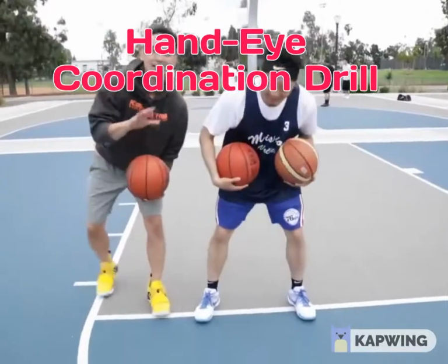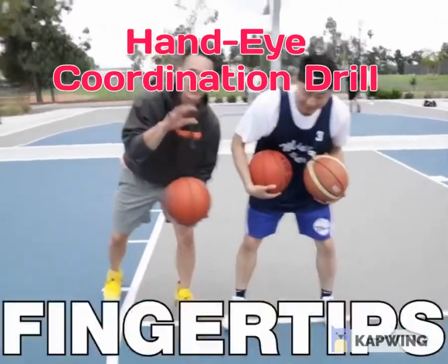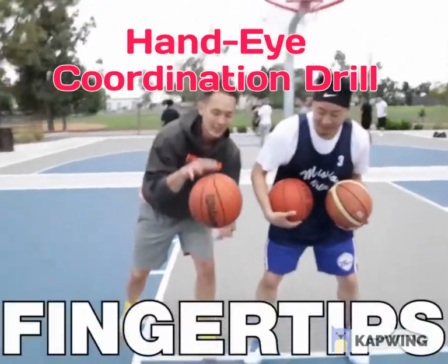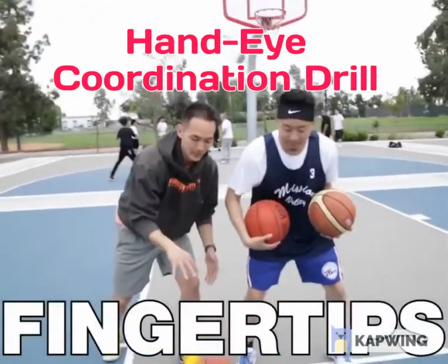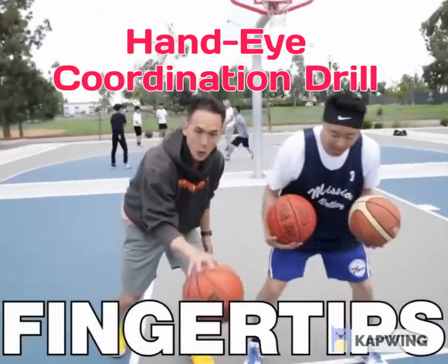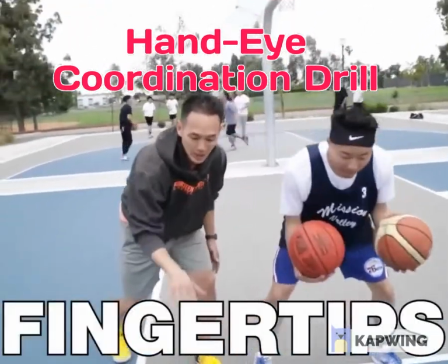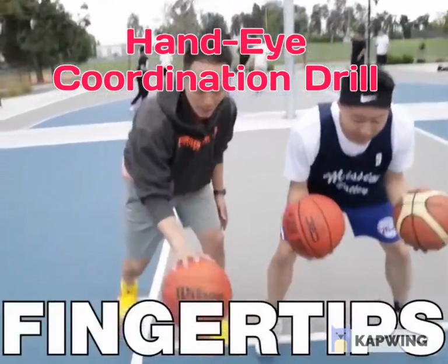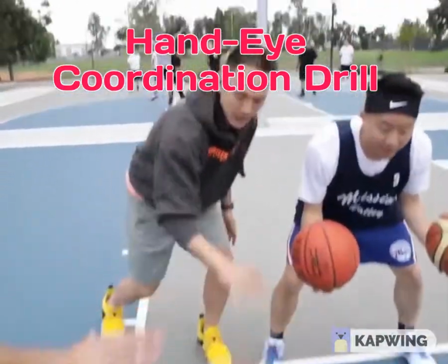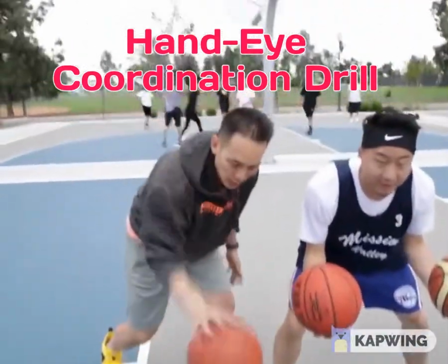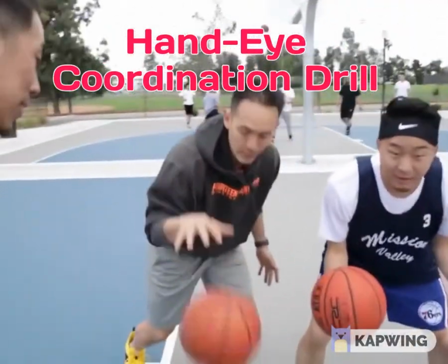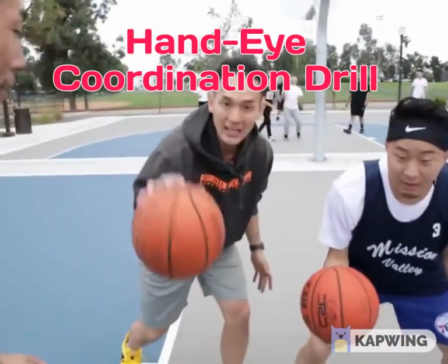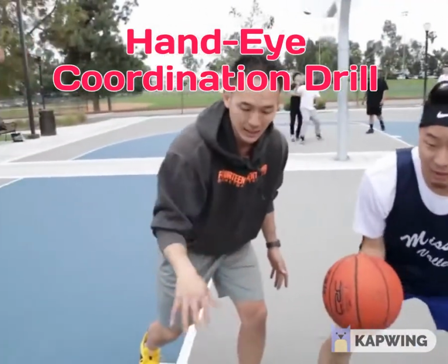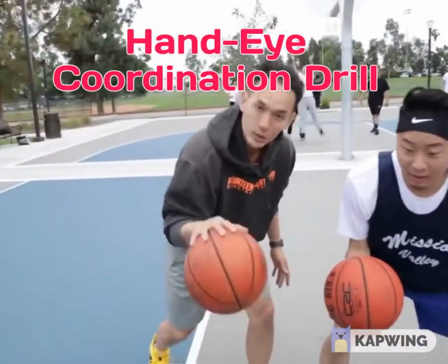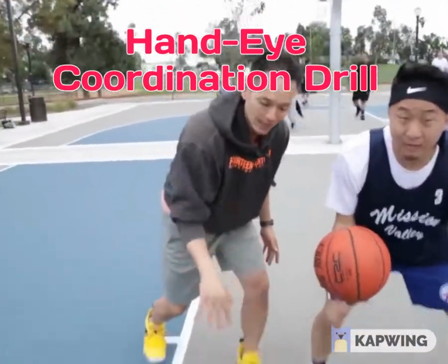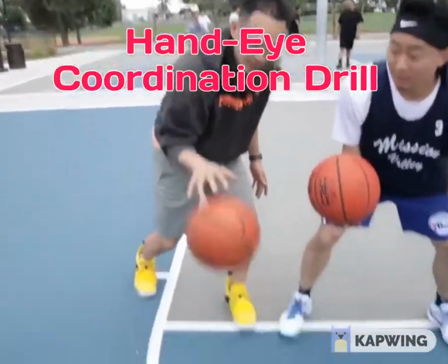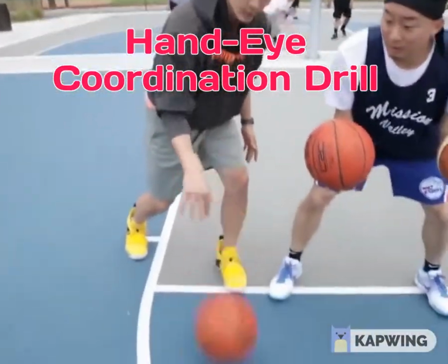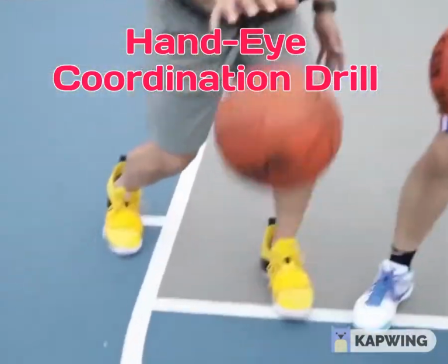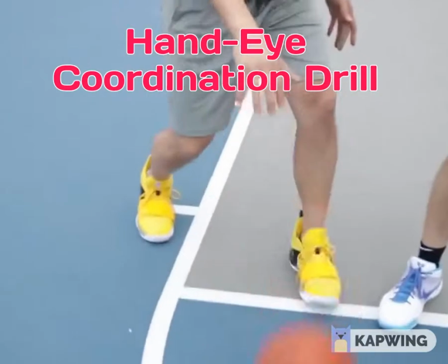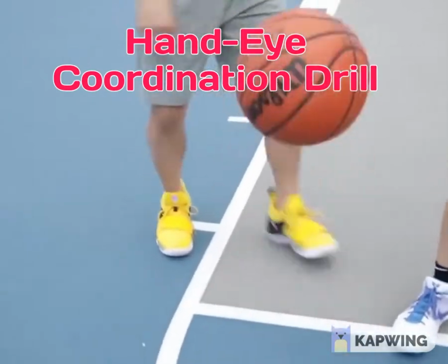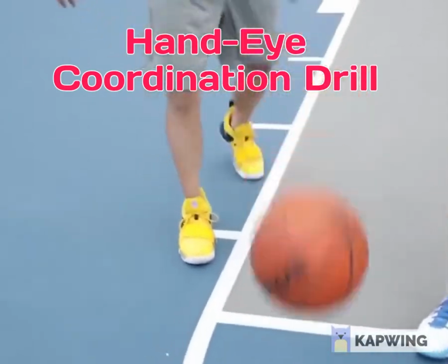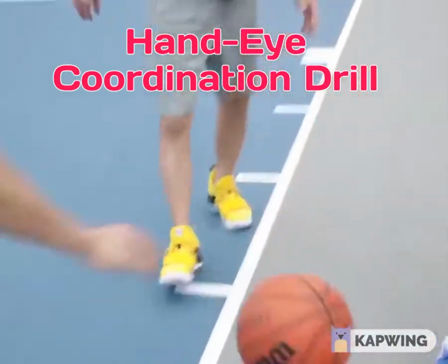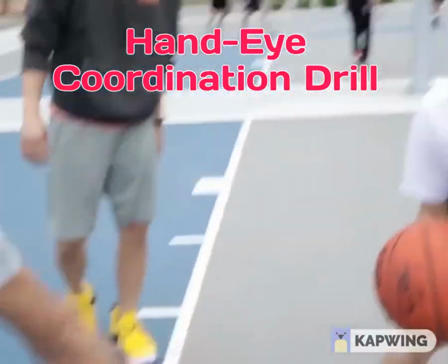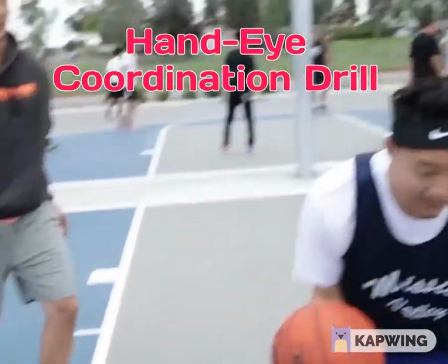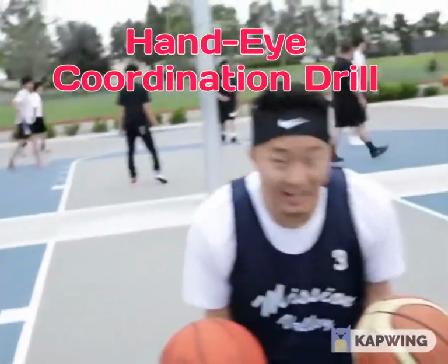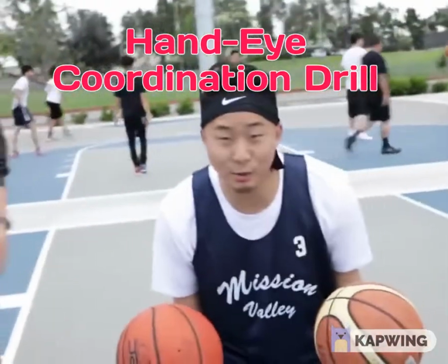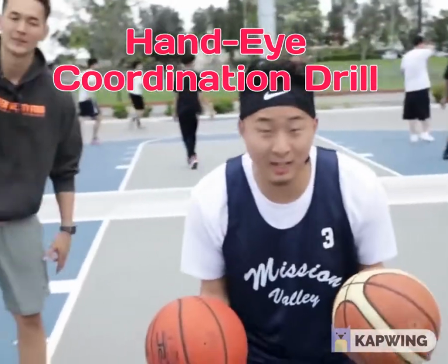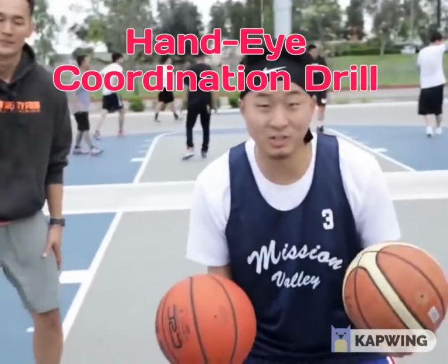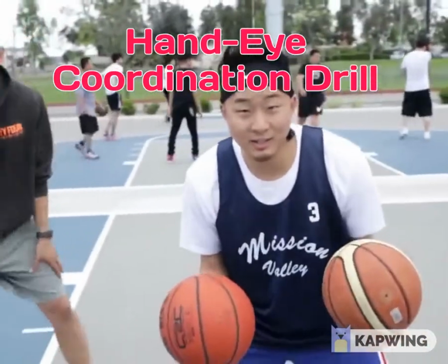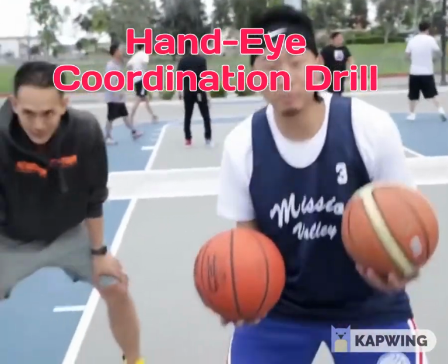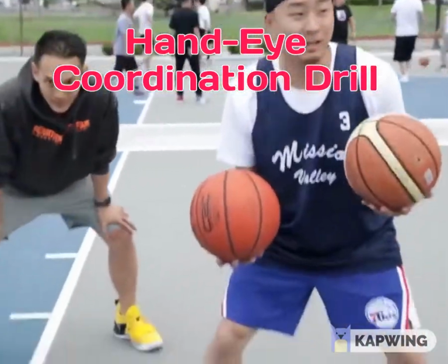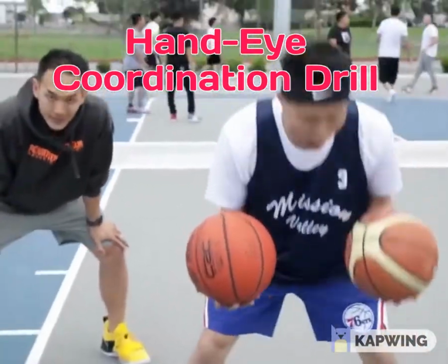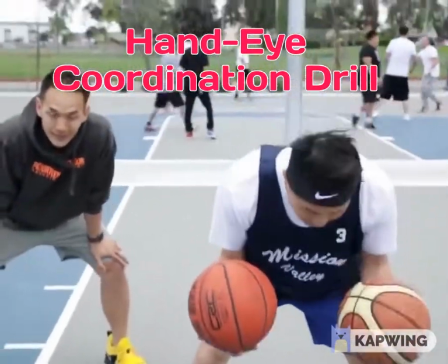Guys, fingertip control — control that dribble. Don't smack it. Yeah, a little tap. You gotta be real light with your fingertips. Gentle touch. Something I need to work on.